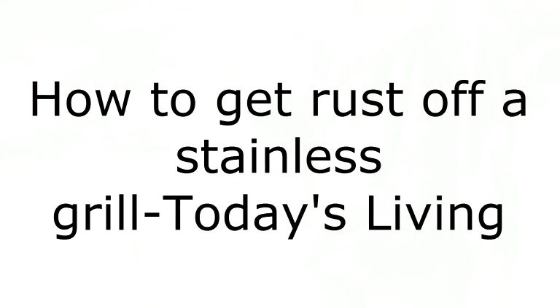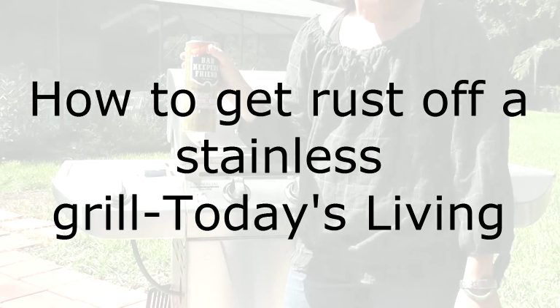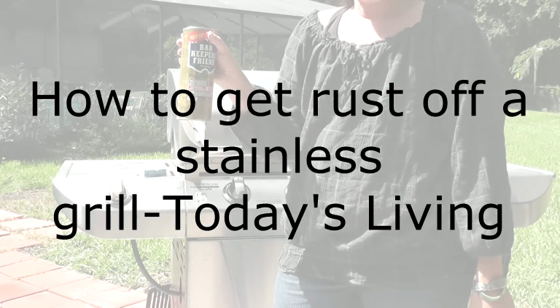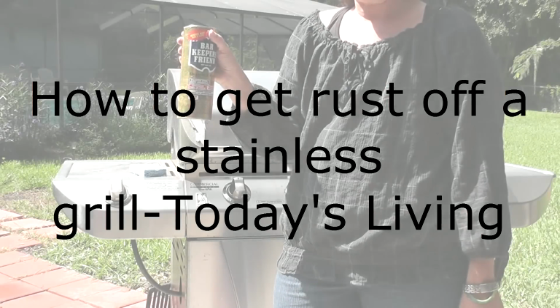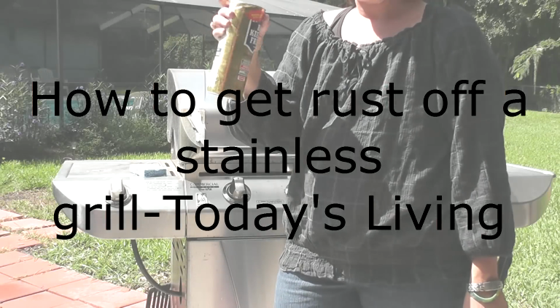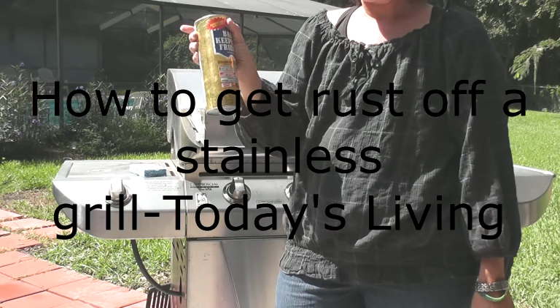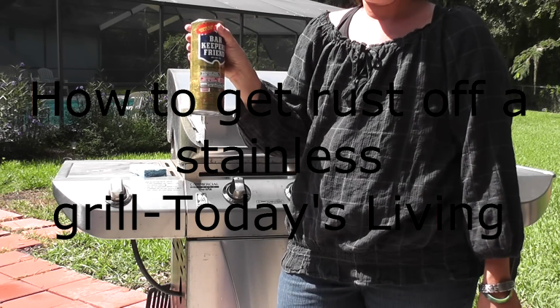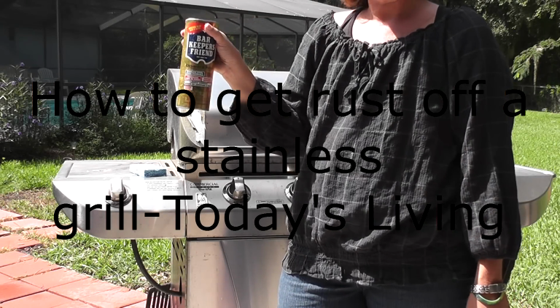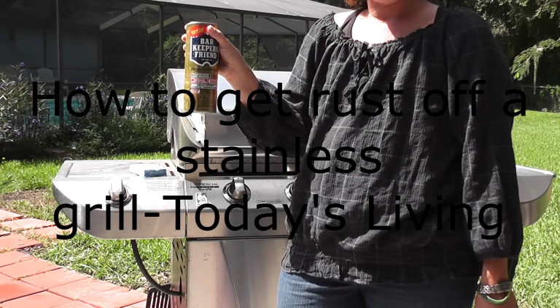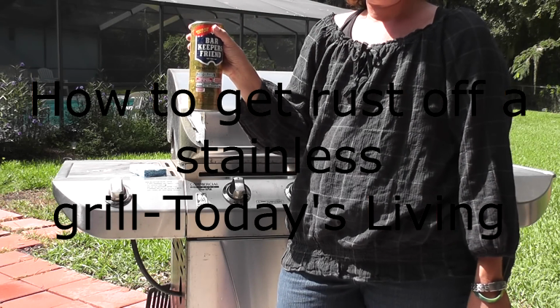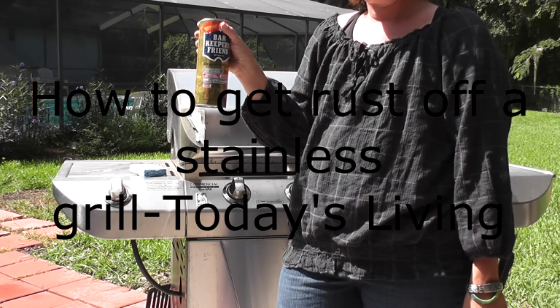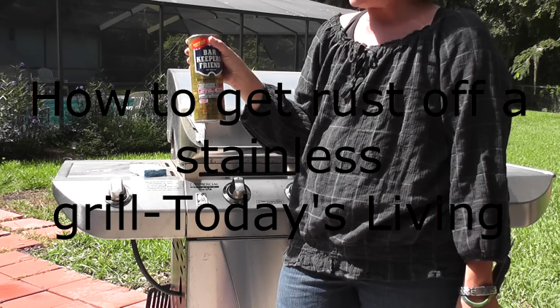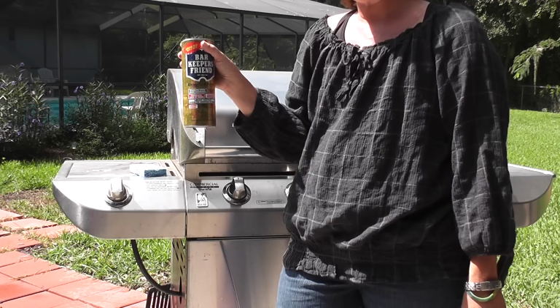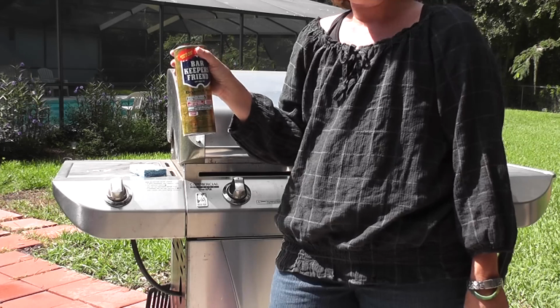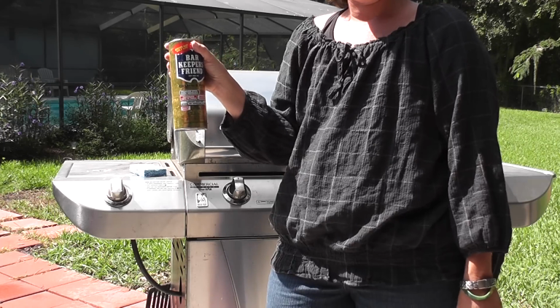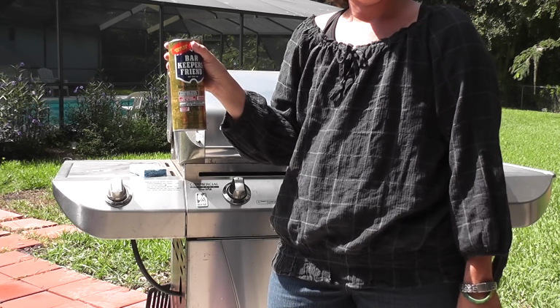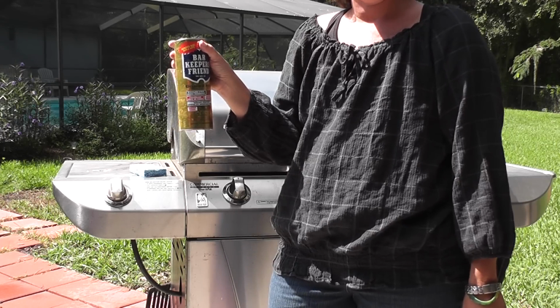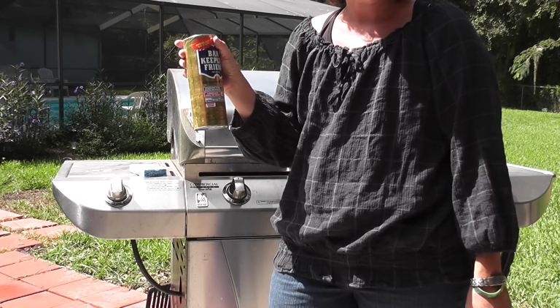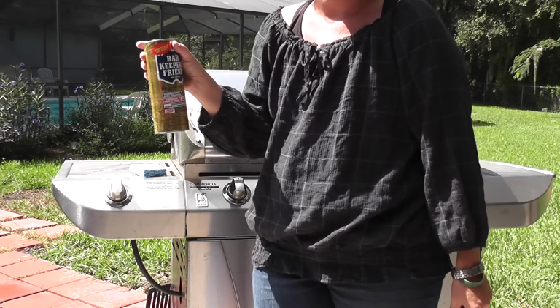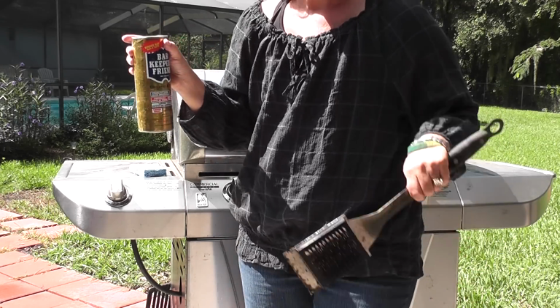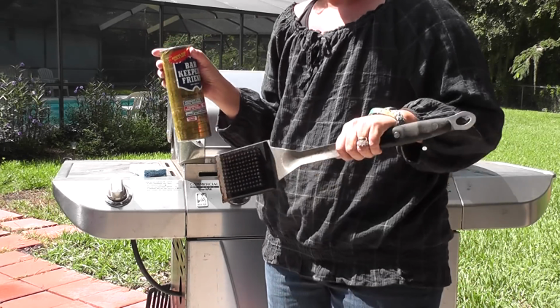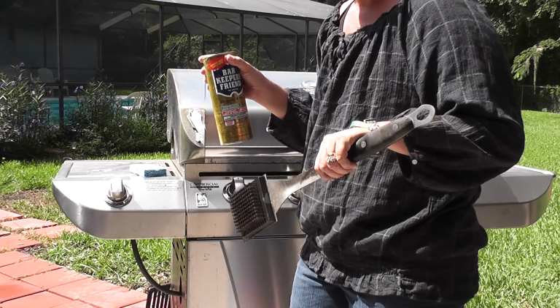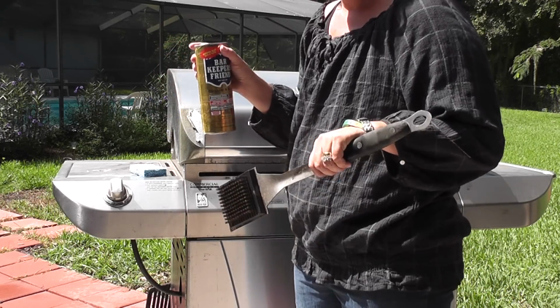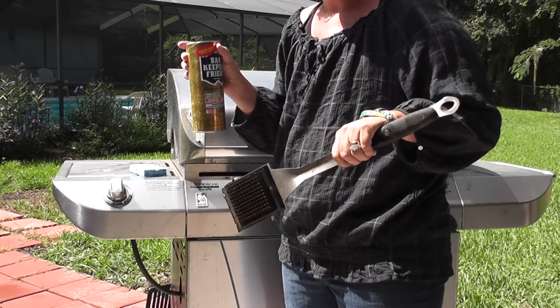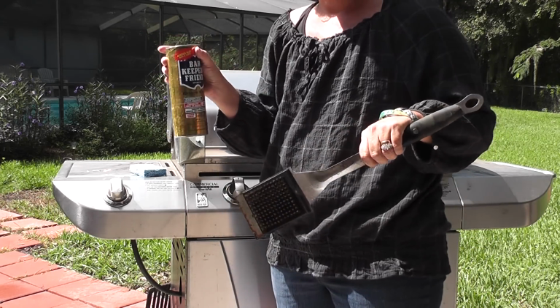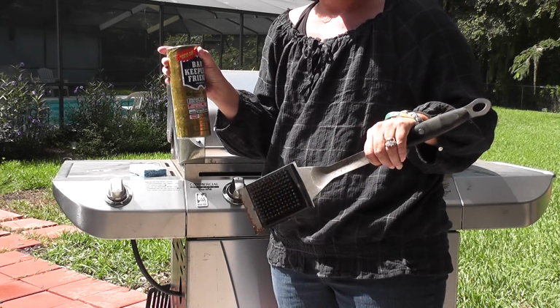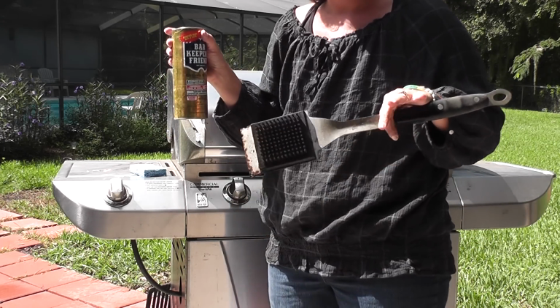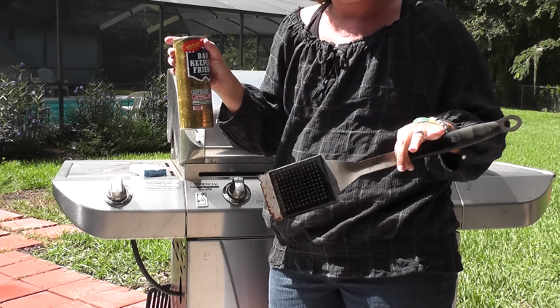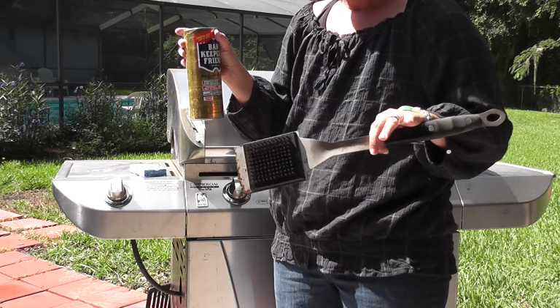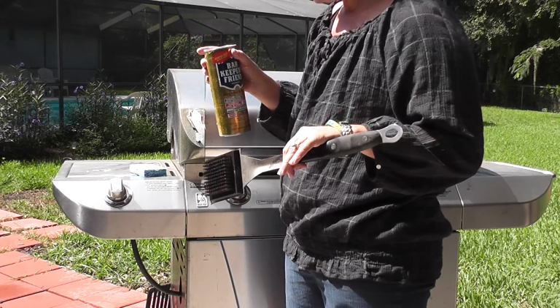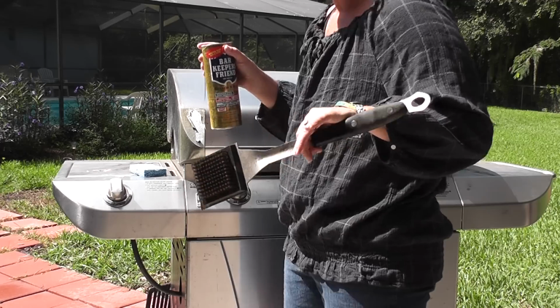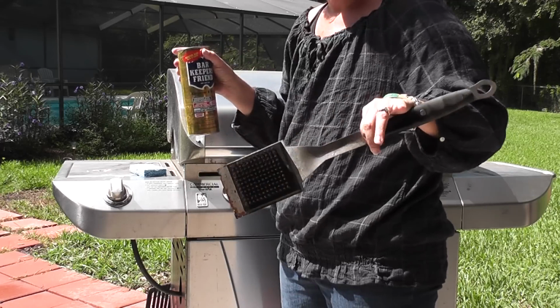Hey guys, it's Kara with The Bag Holder and Today's Living. We're giving away a barkeeper's basket this week on the show. But I also wanted to show you that it's a great tool to use all around the house, and it's safe for you and your family.